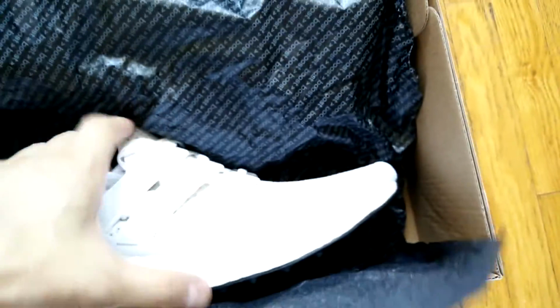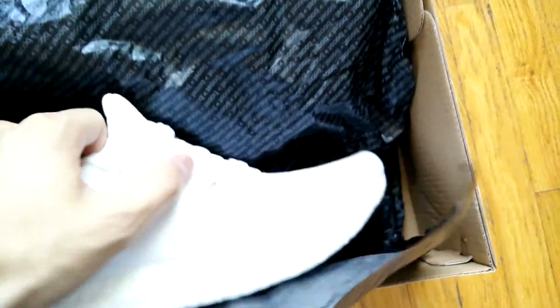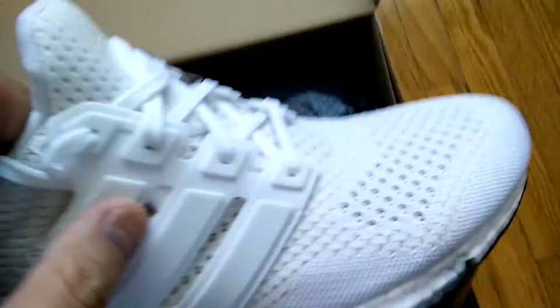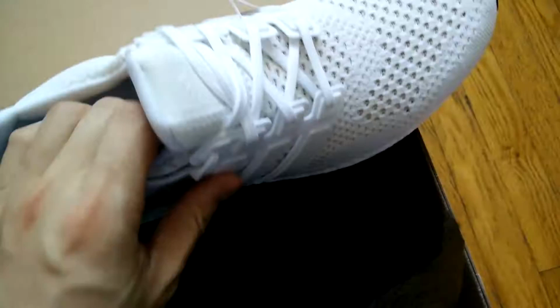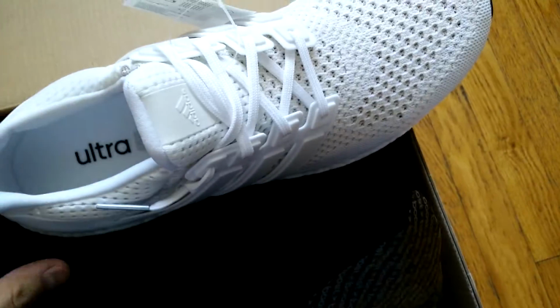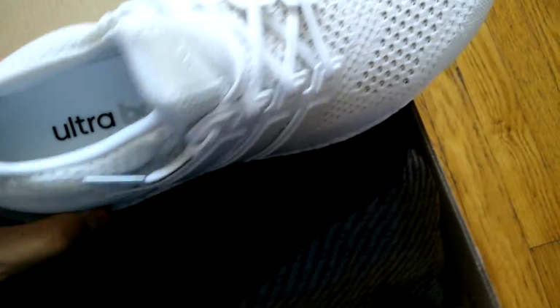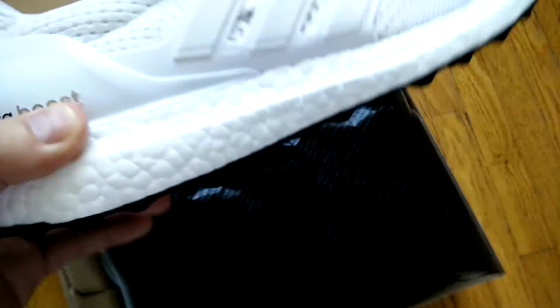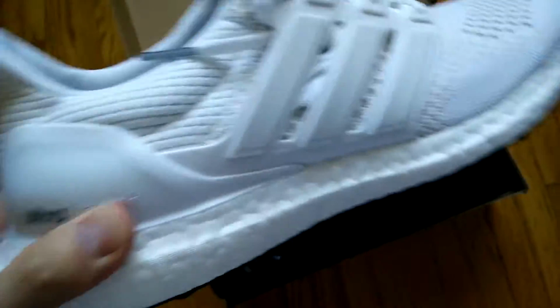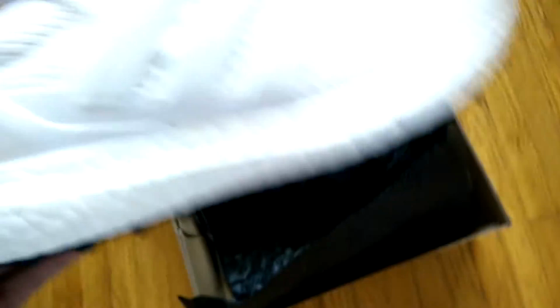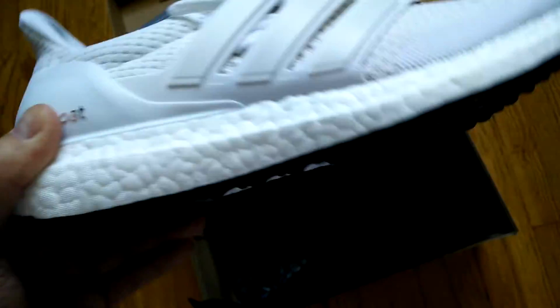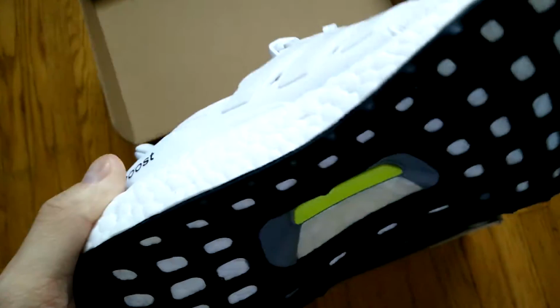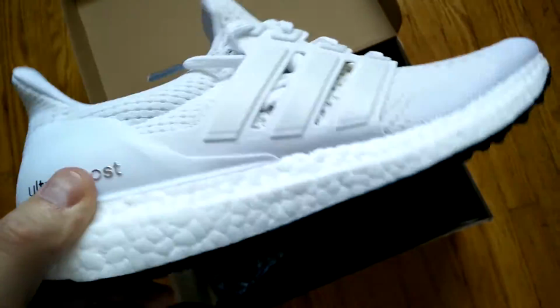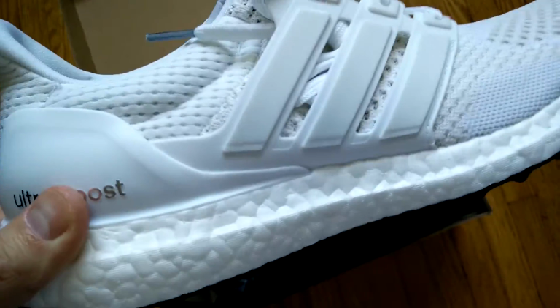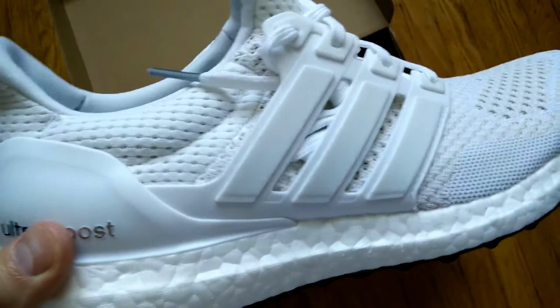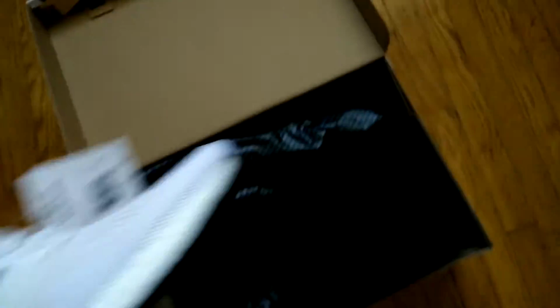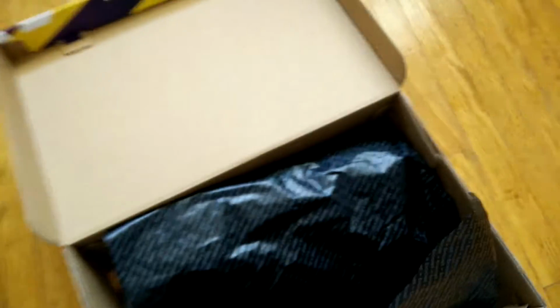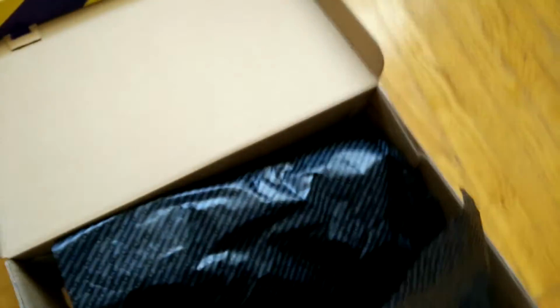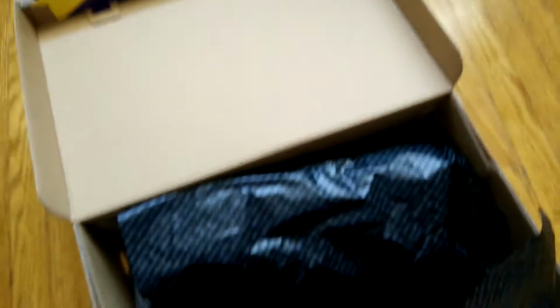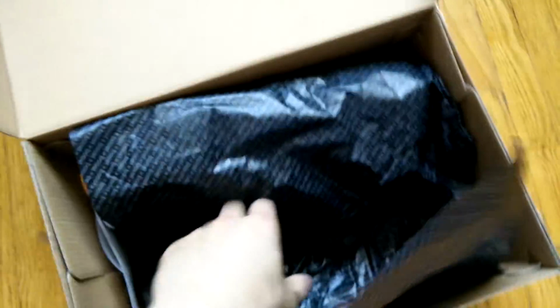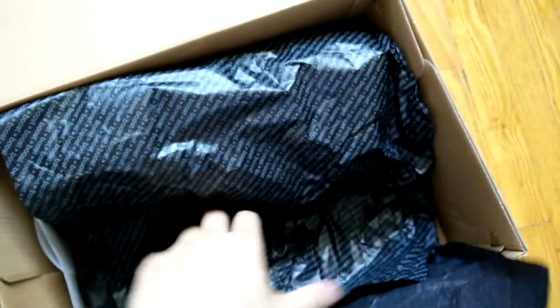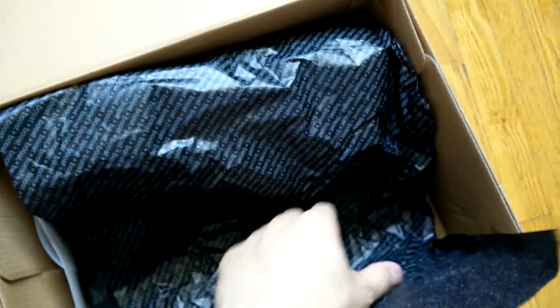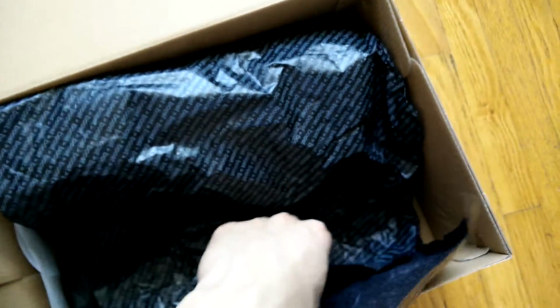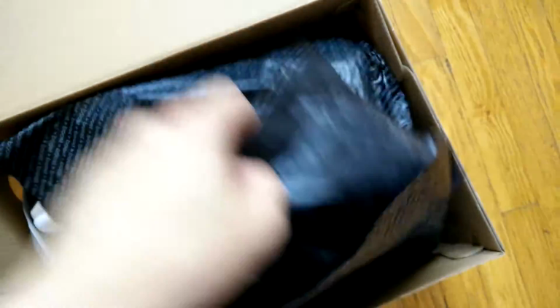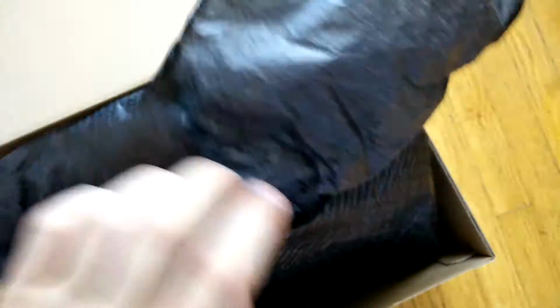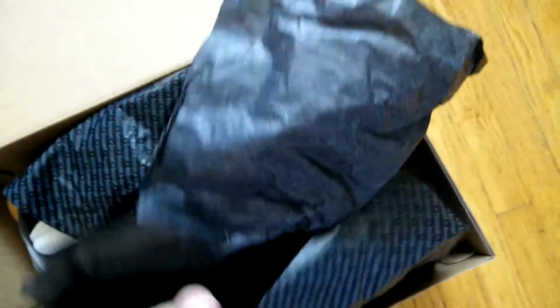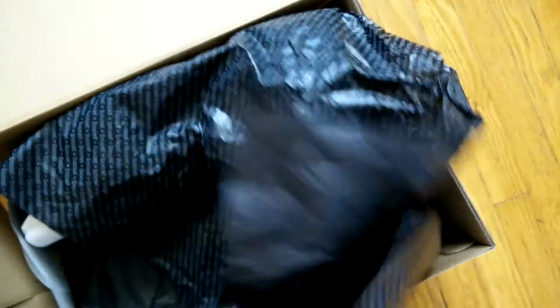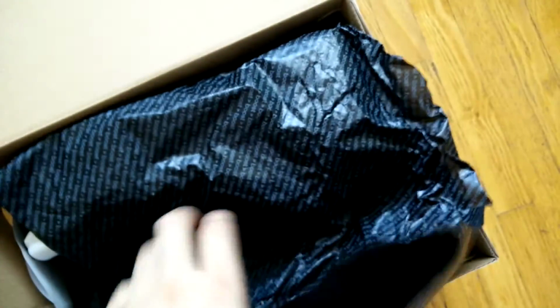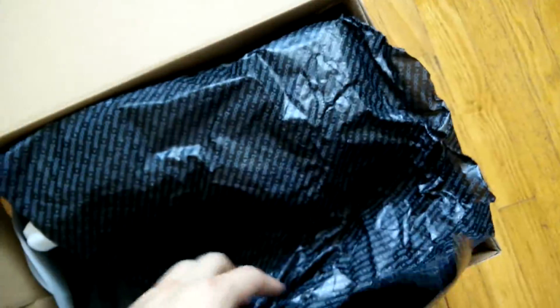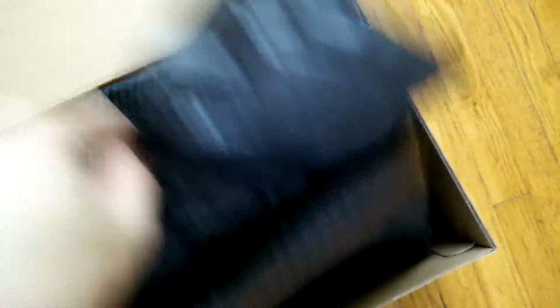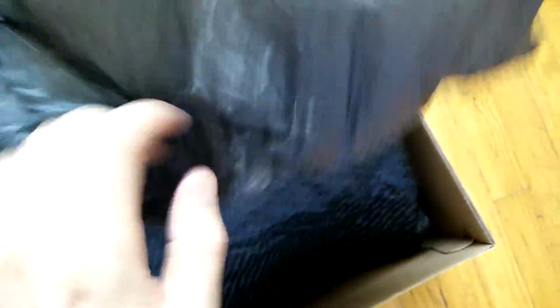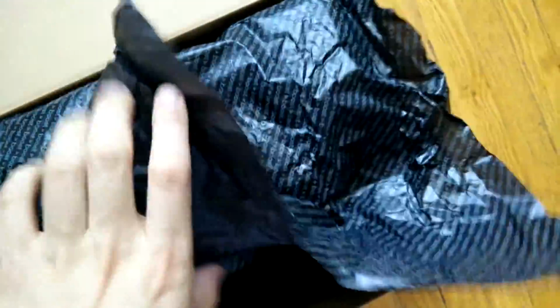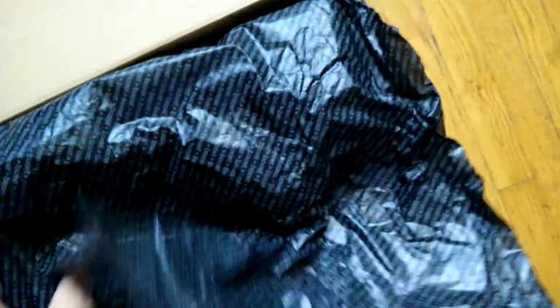Just keep in mind that this is the general release version with the black outsole, as opposed to the JD exclusive version which has the white outsole and different upper materials.